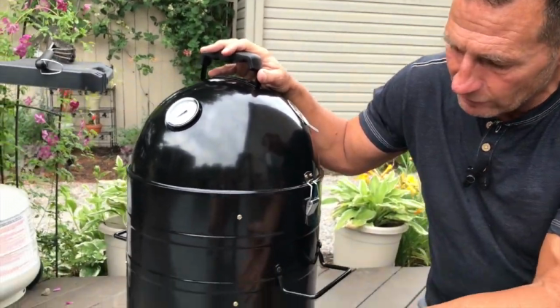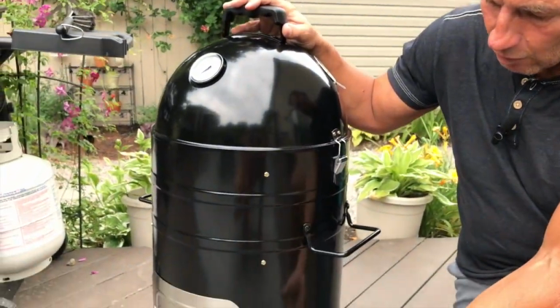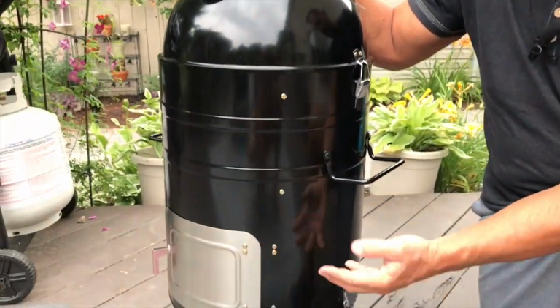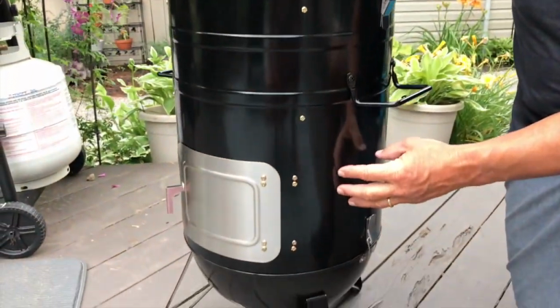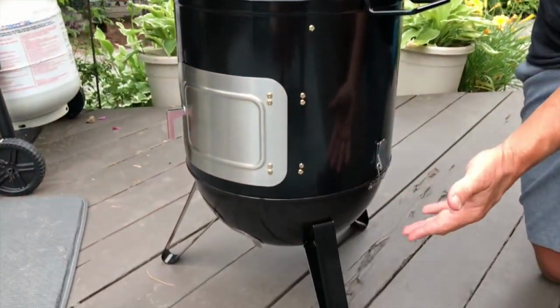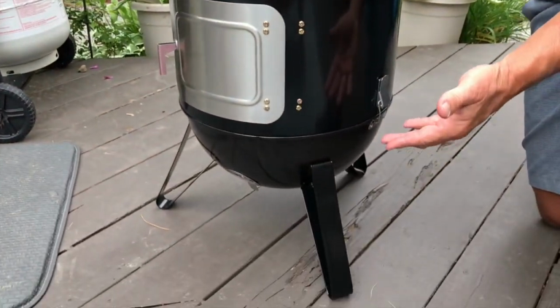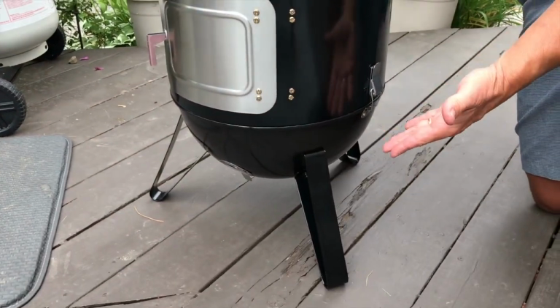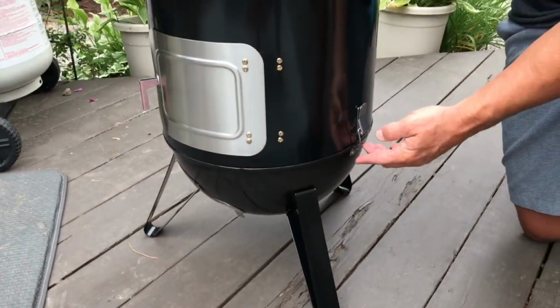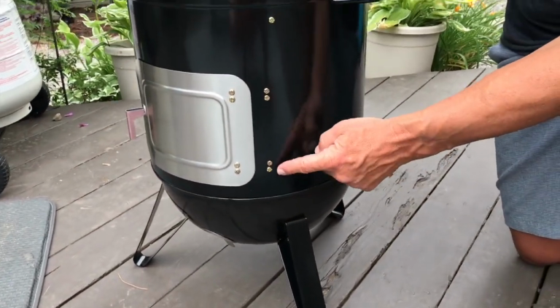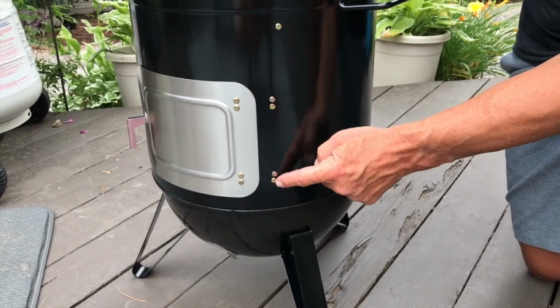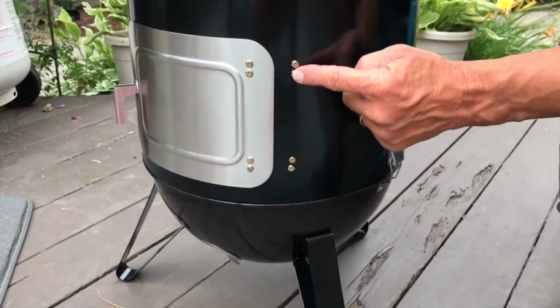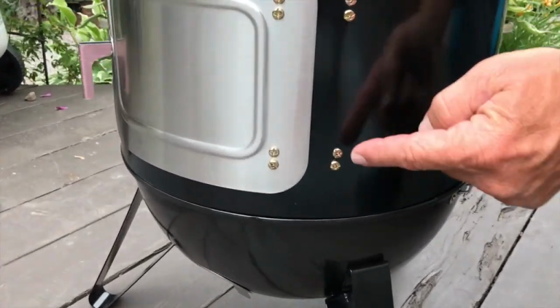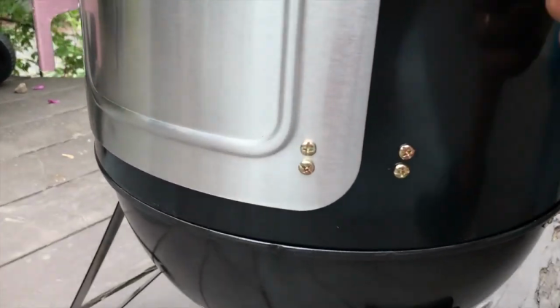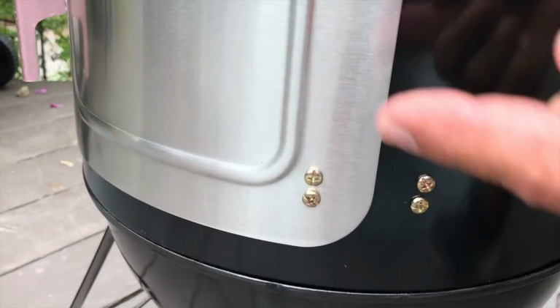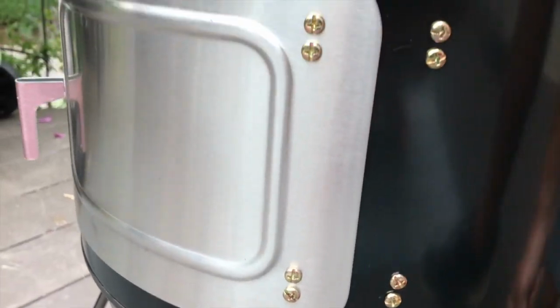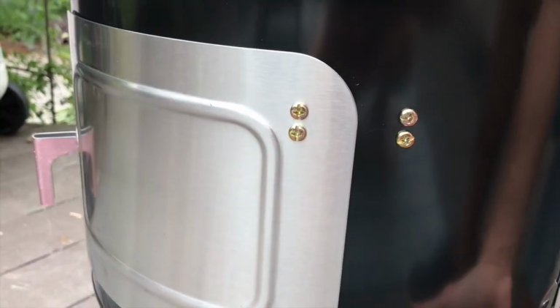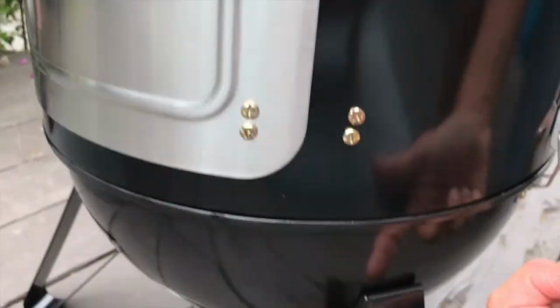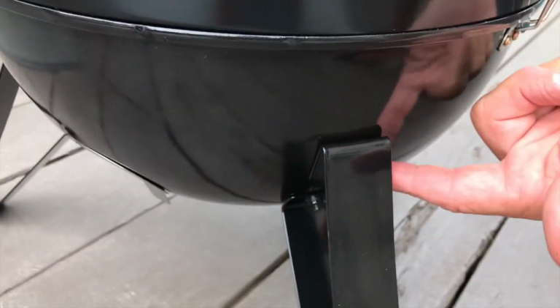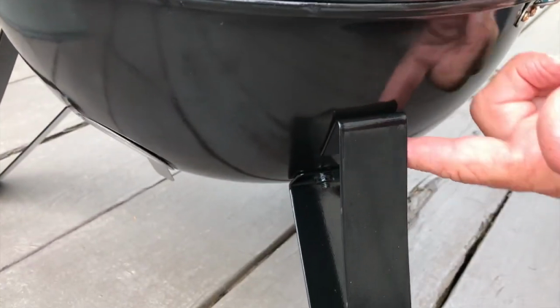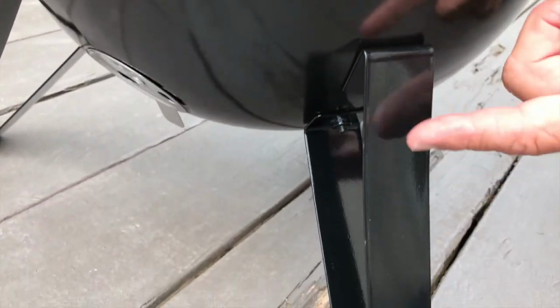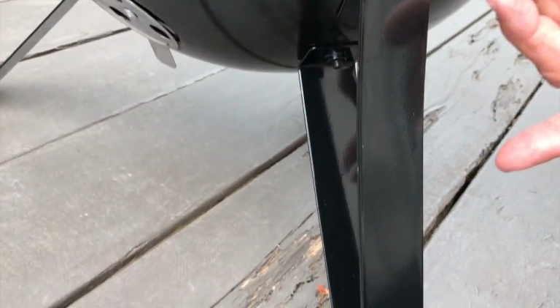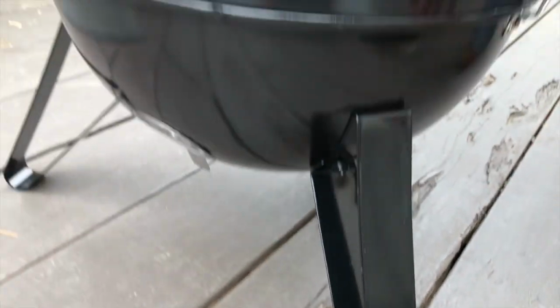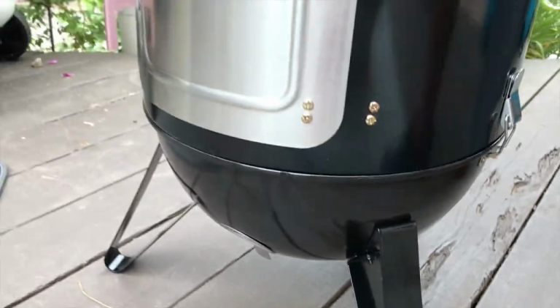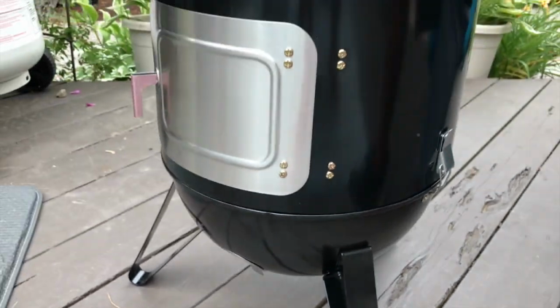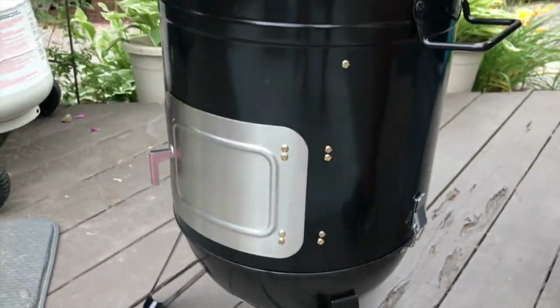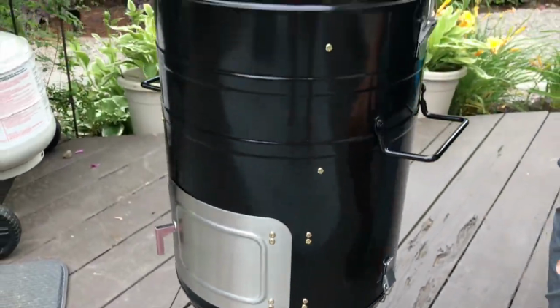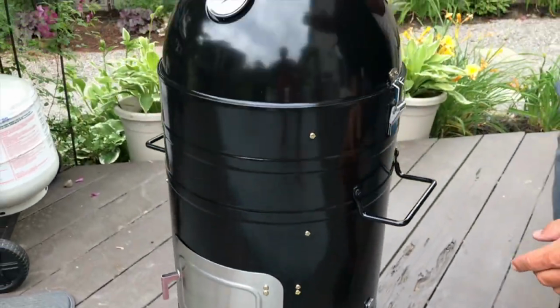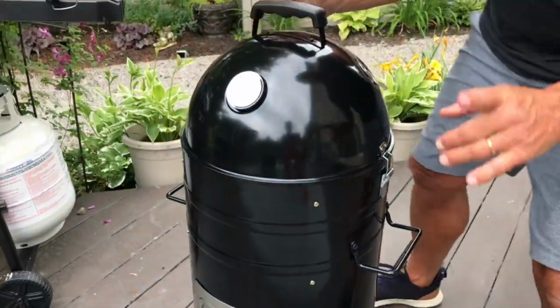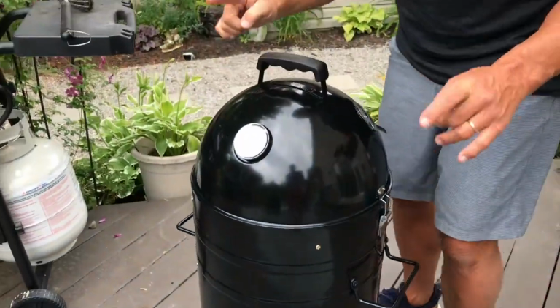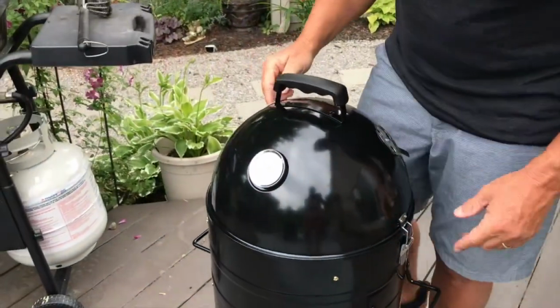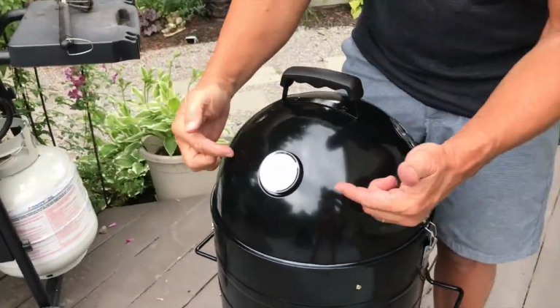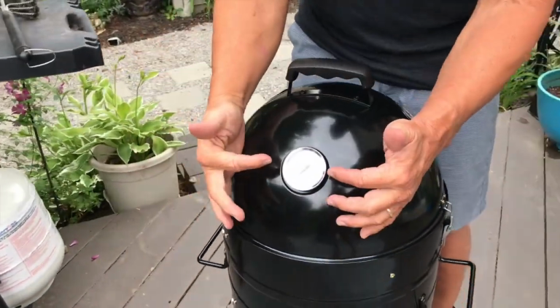Assembly wasn't too hard — took me probably about 45 minutes. I had a couple of little bolts to put the door on and some bolts to get the legs on, and so on.